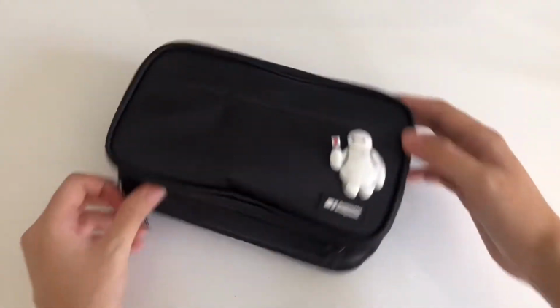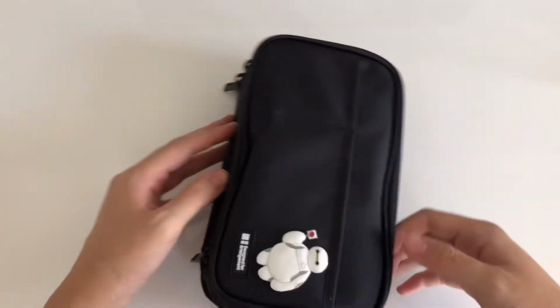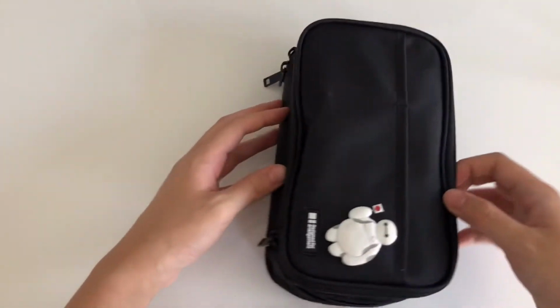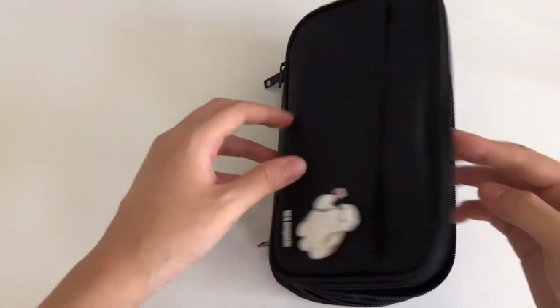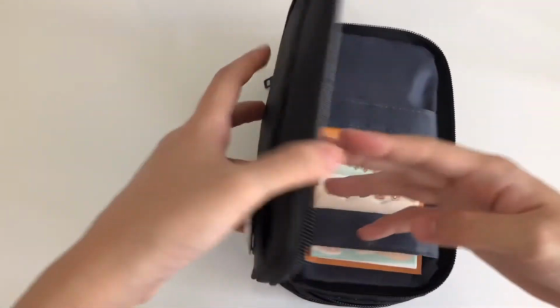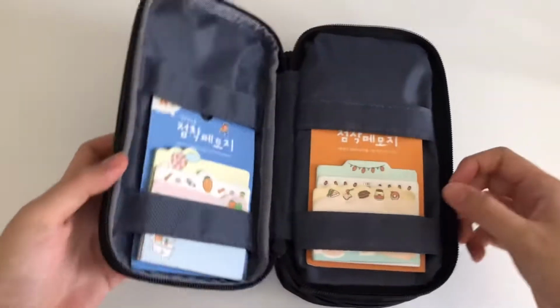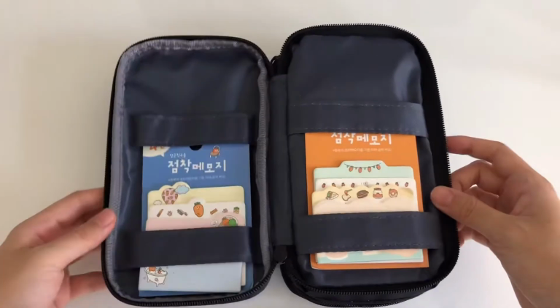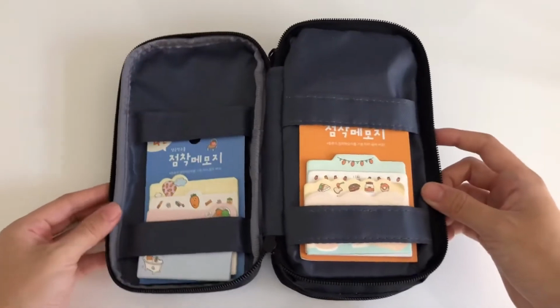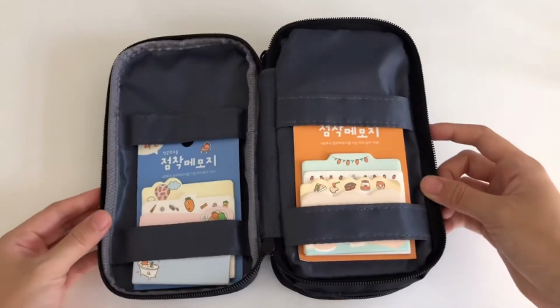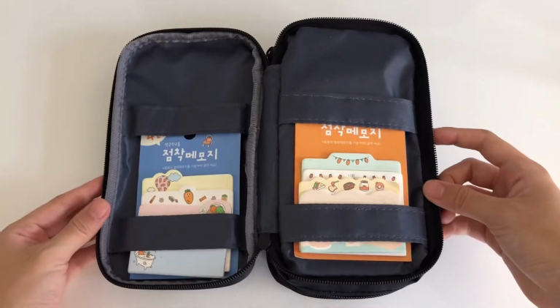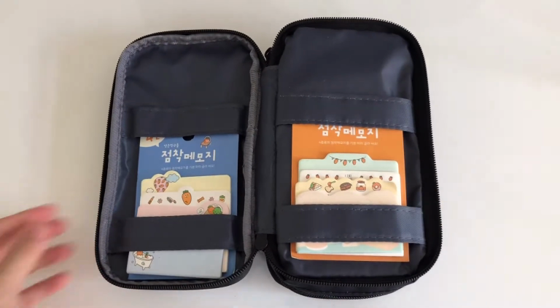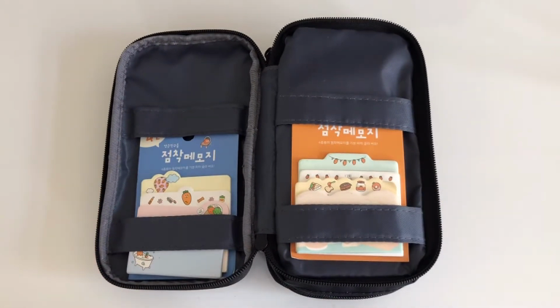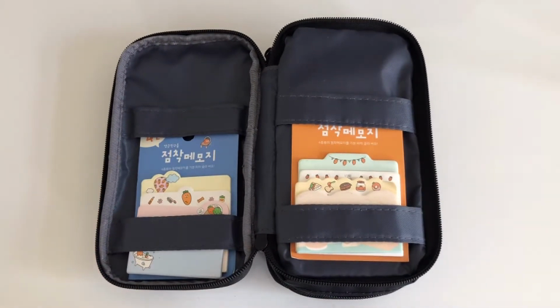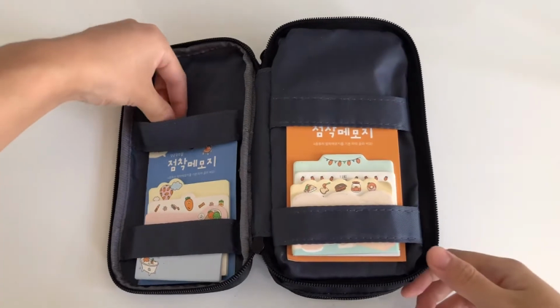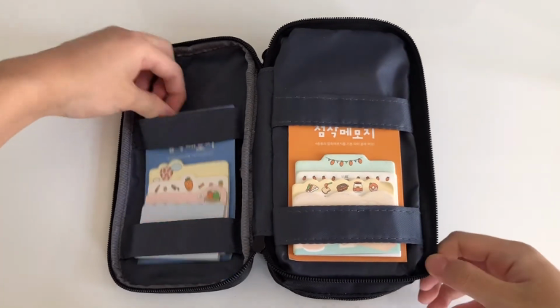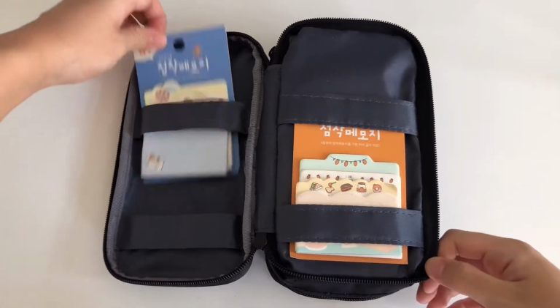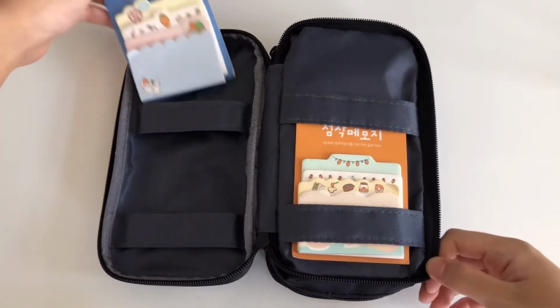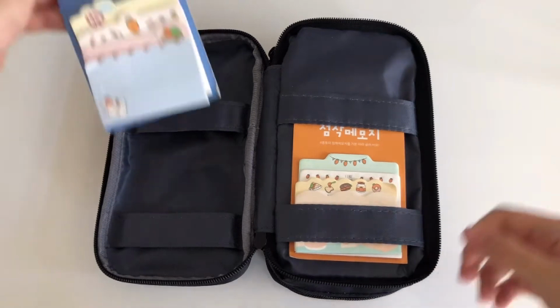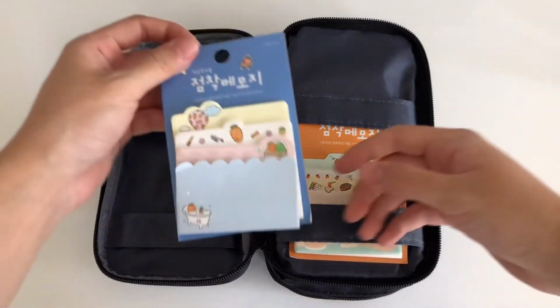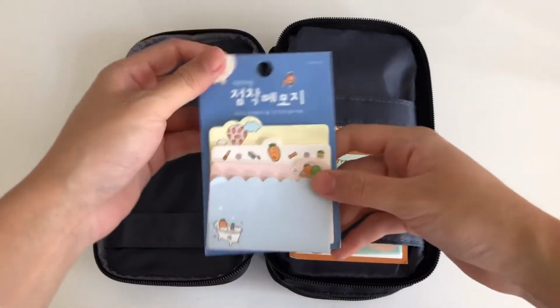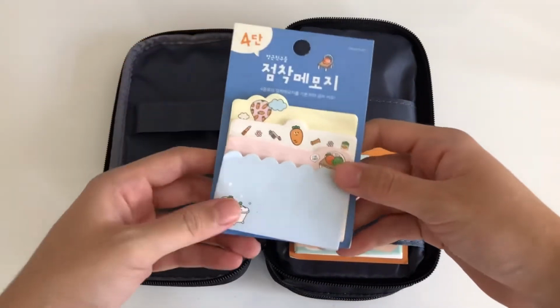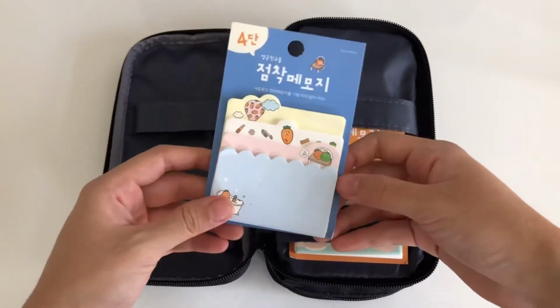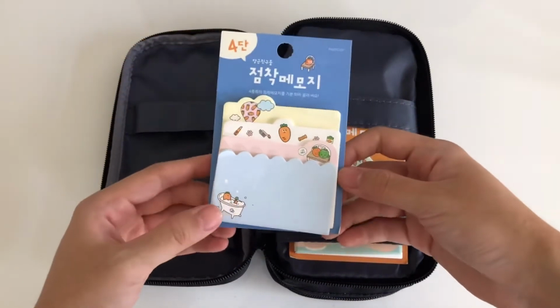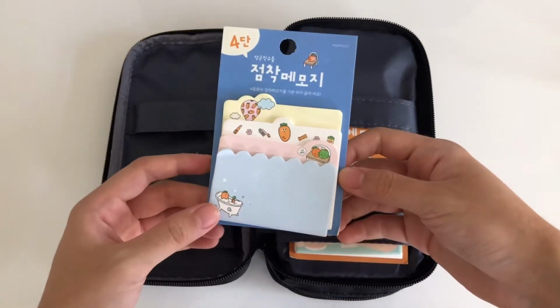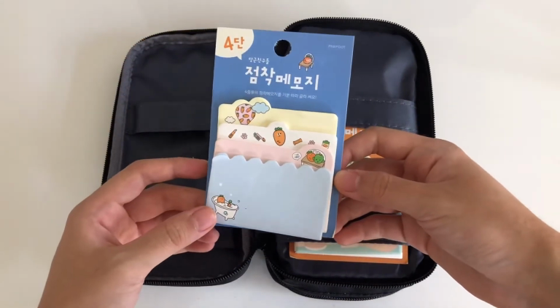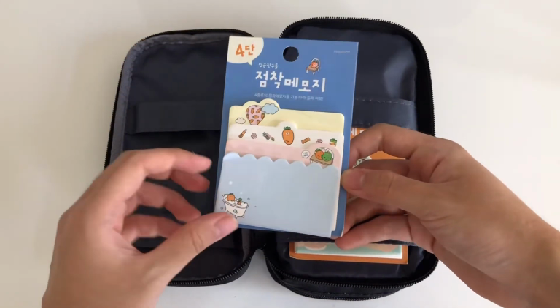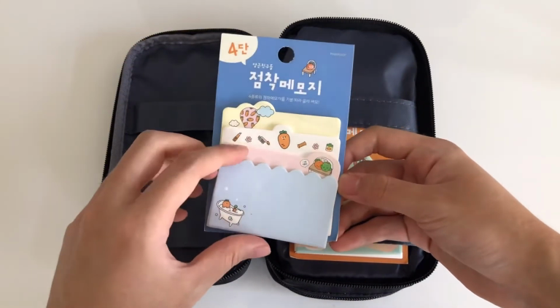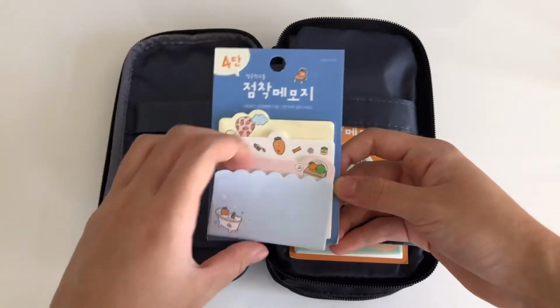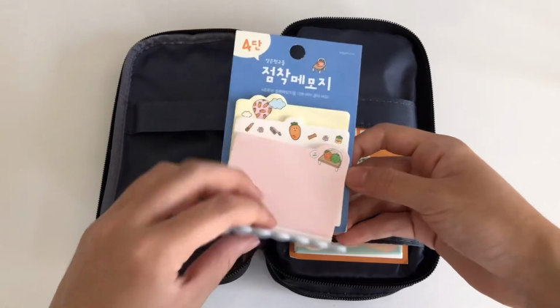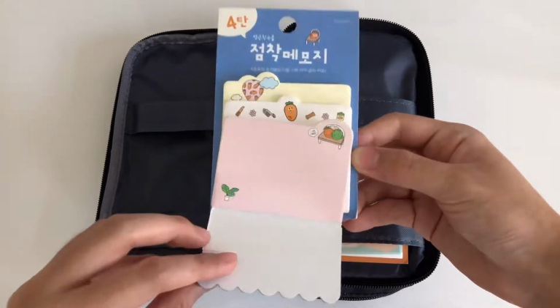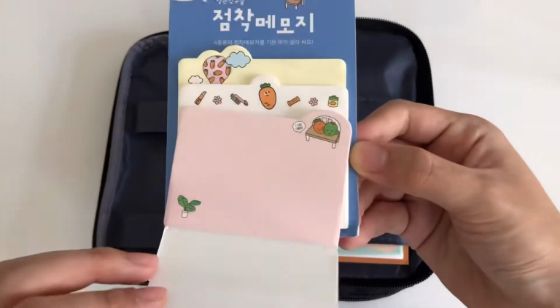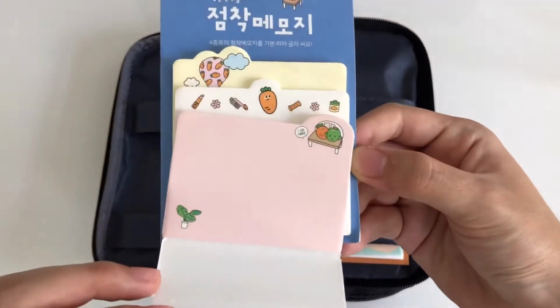In the first compartment I have two sets of sticky notes that I got from a Korean stationery store. Both of them have little carrot designs on them and different colored sticky note sheets.